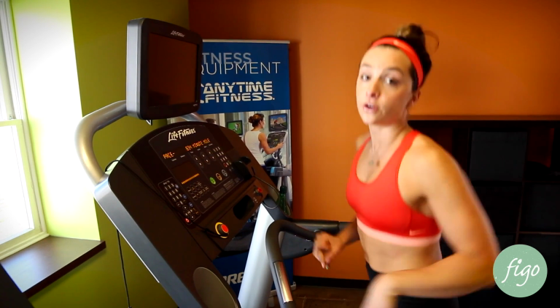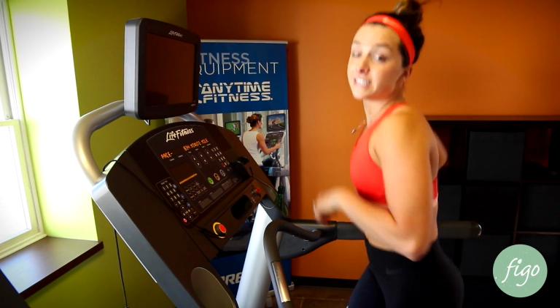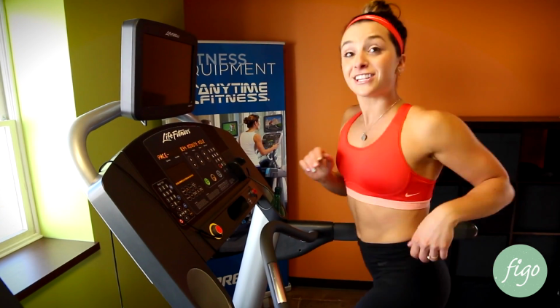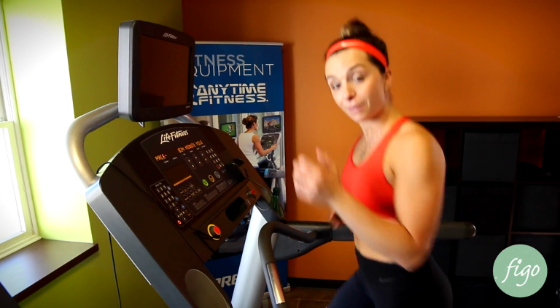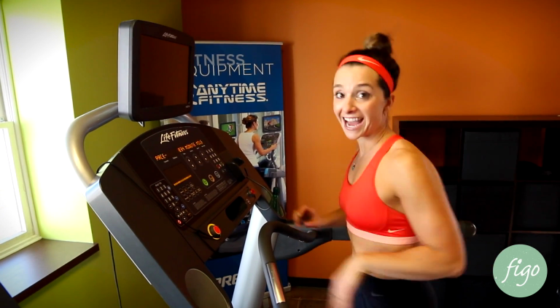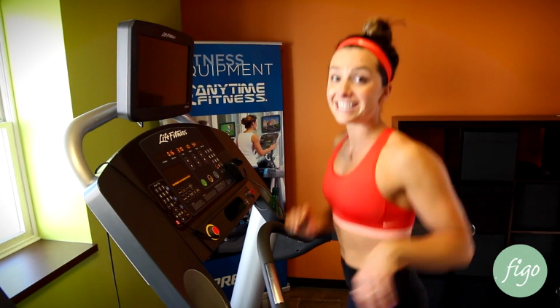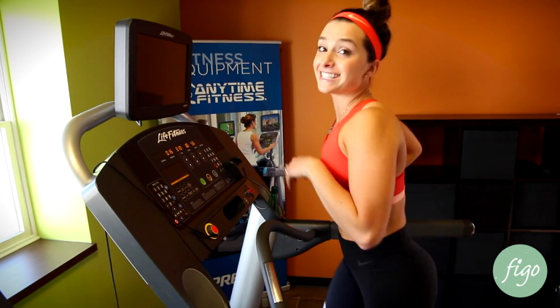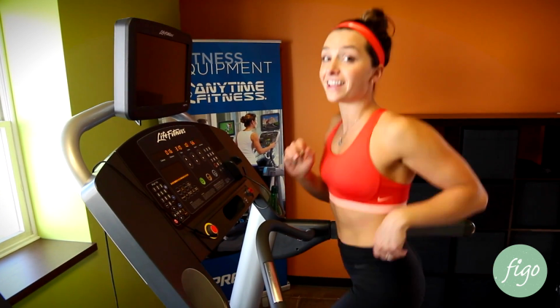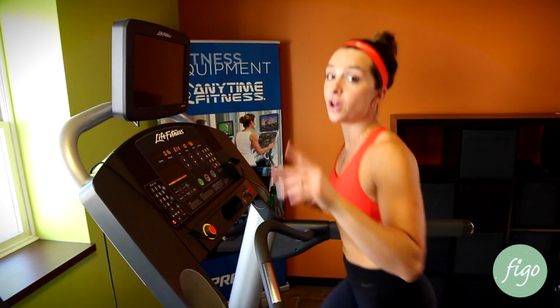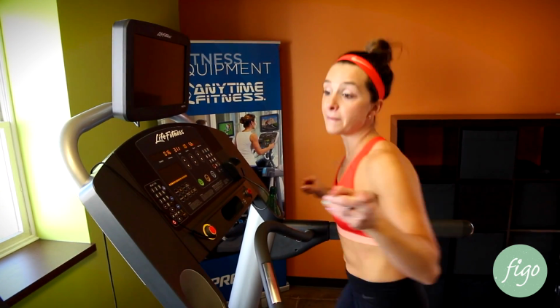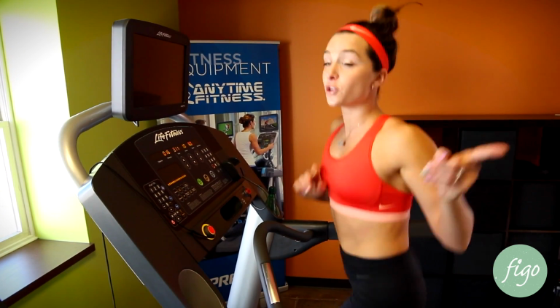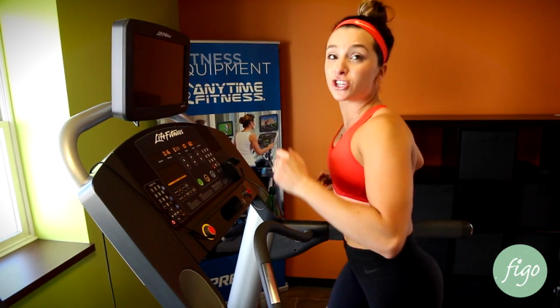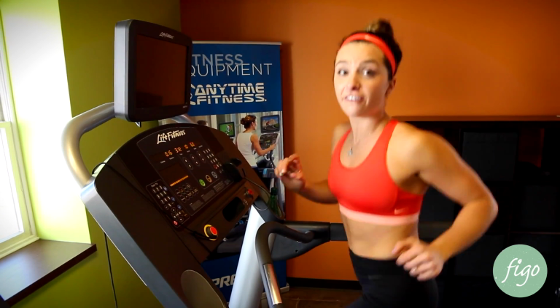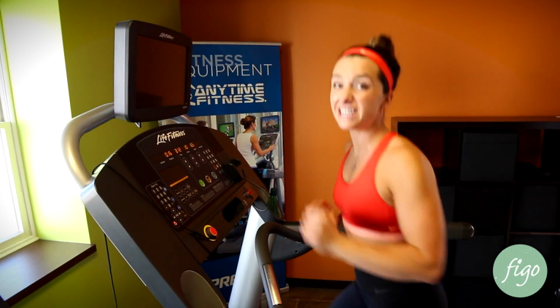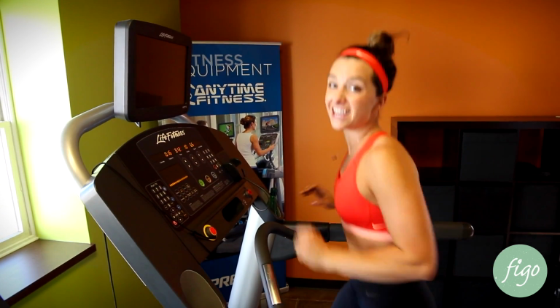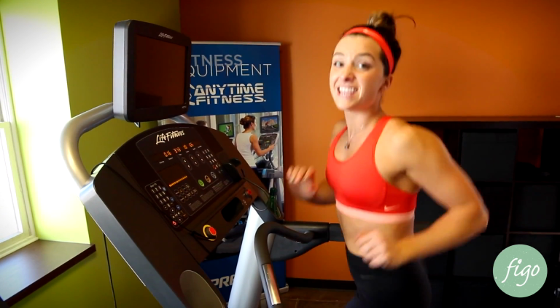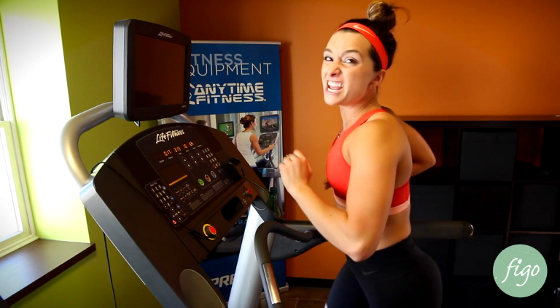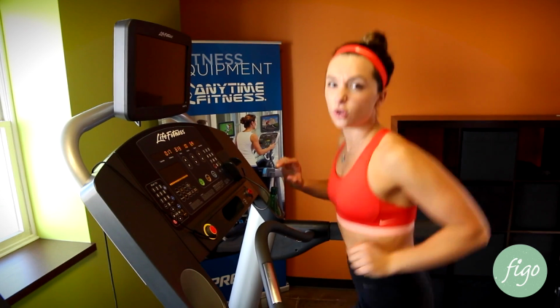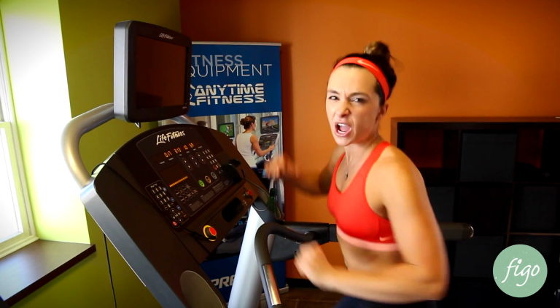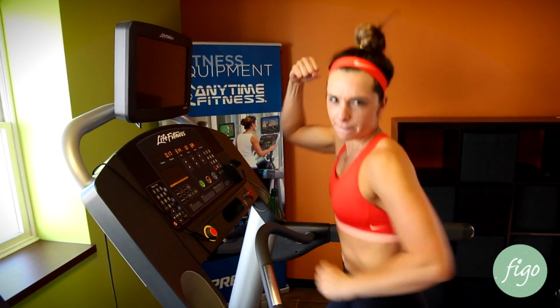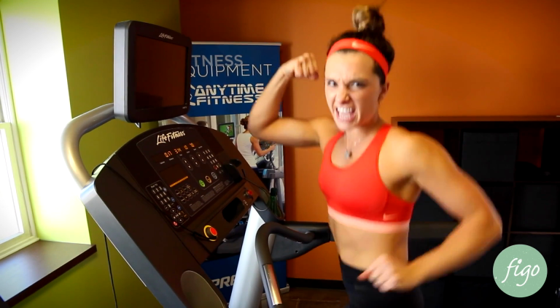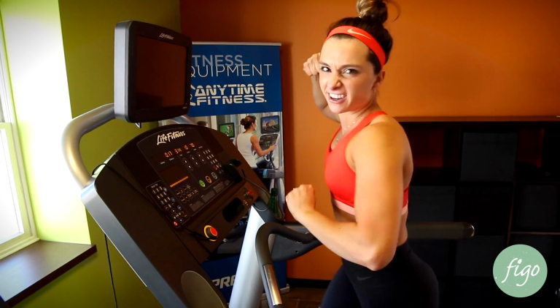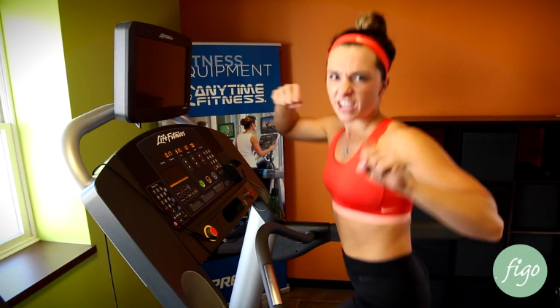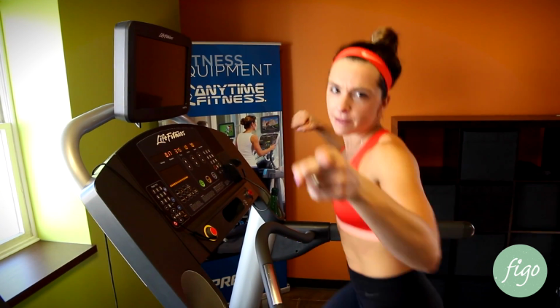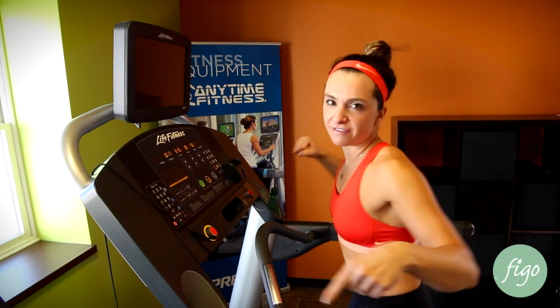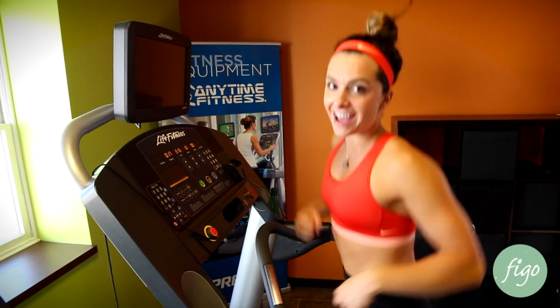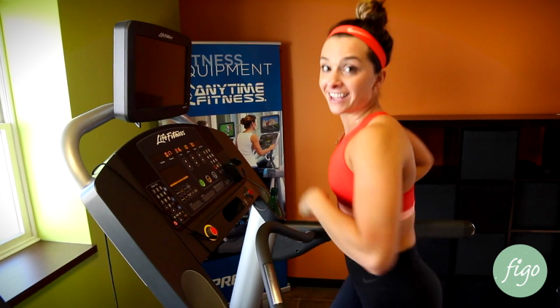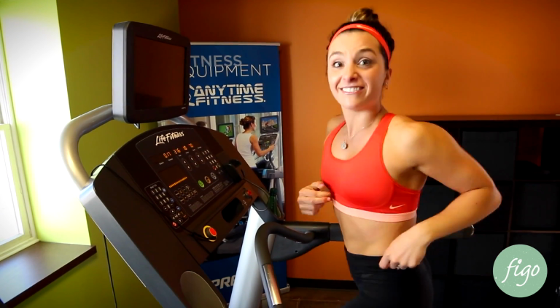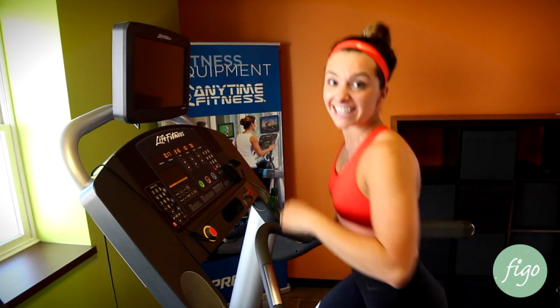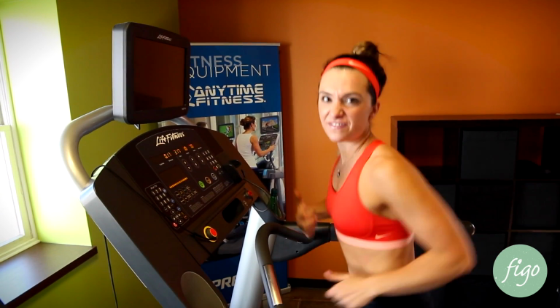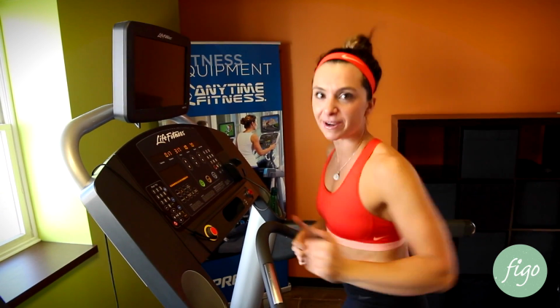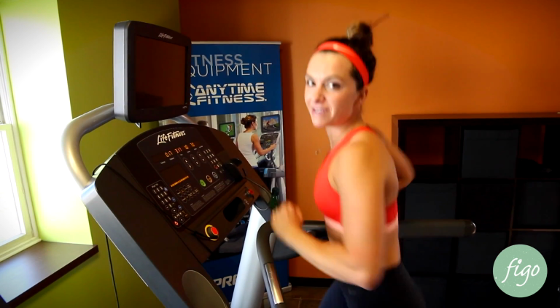So take yourself up to that high intensity level, make sure you push yourself, because intervals are what burn calories and burn fat, and we like that fat burn, baby.